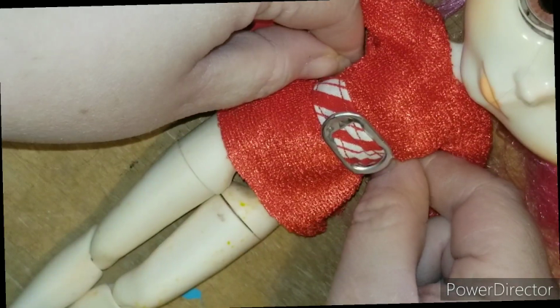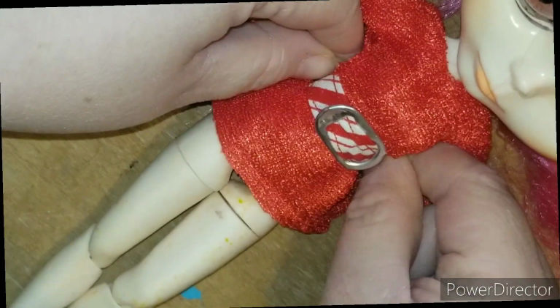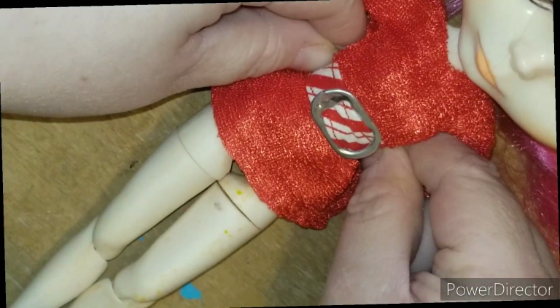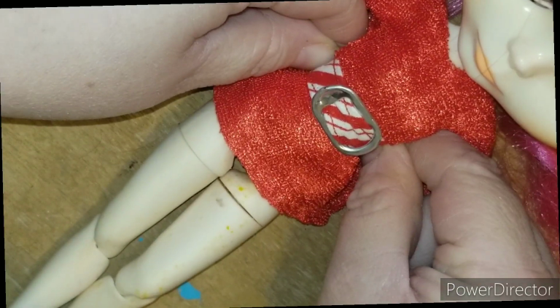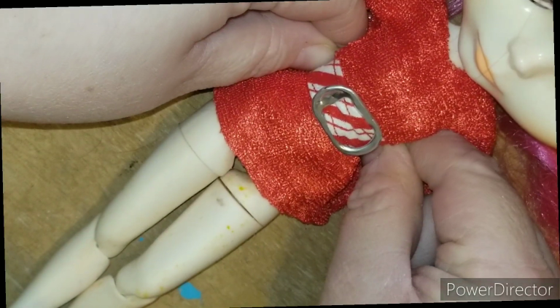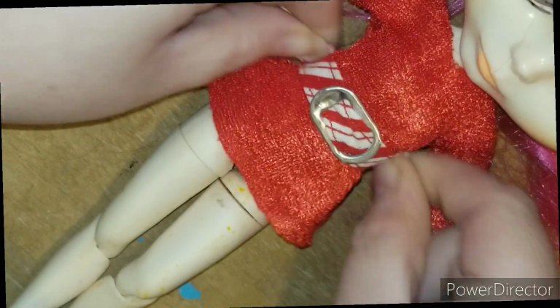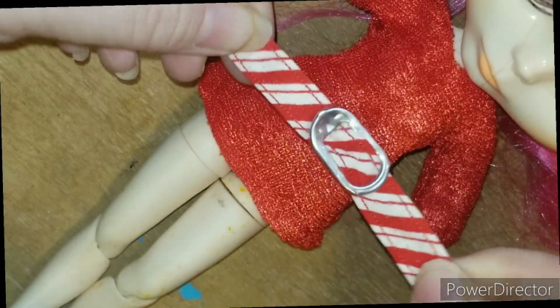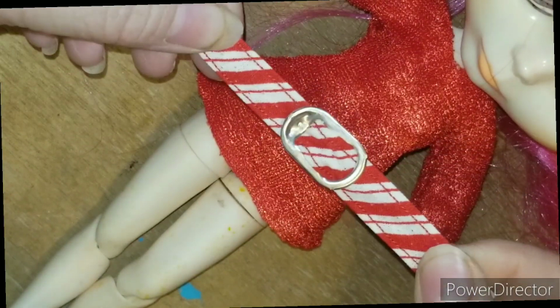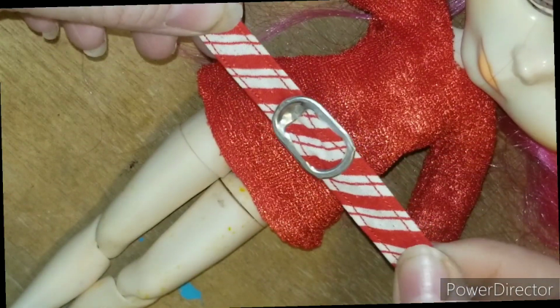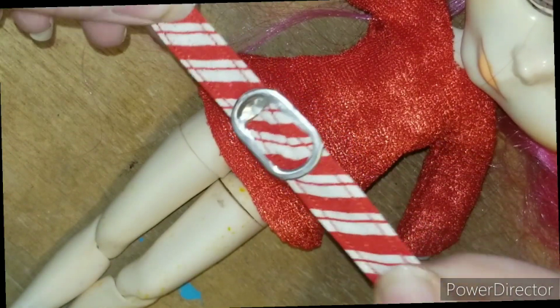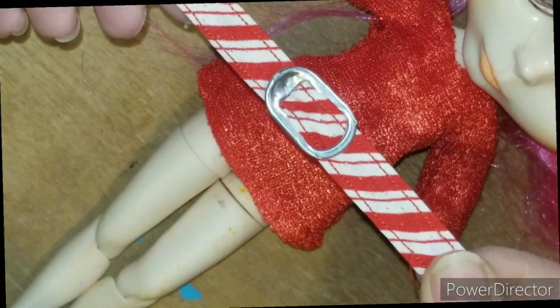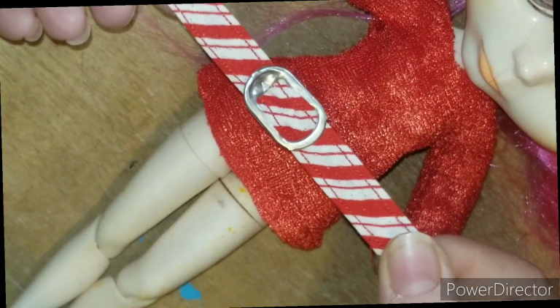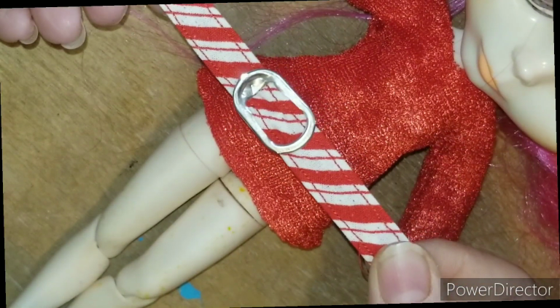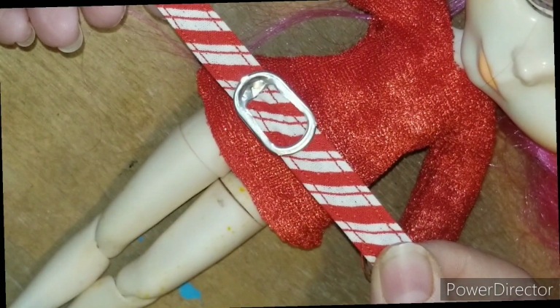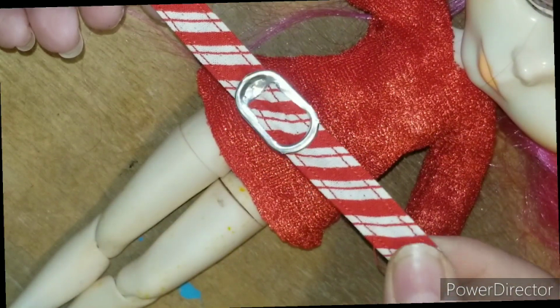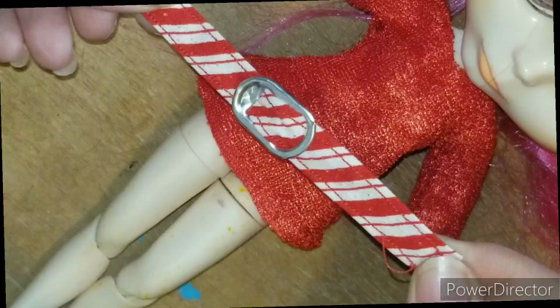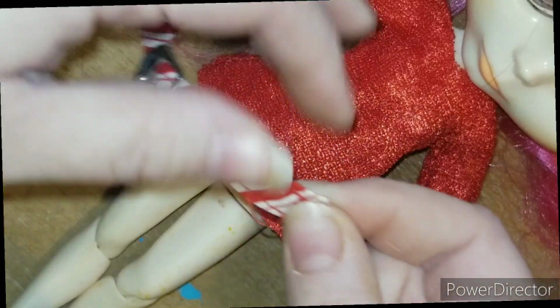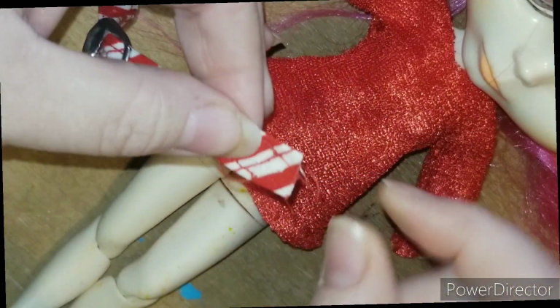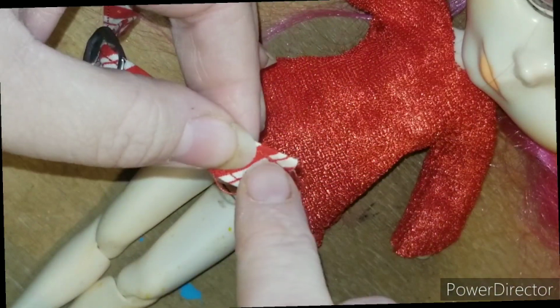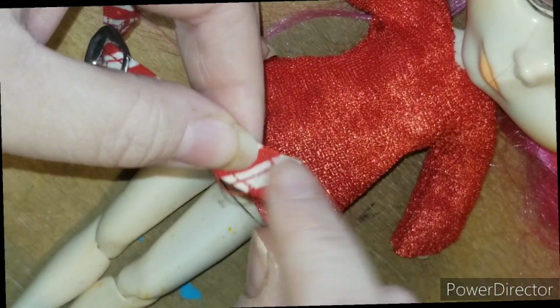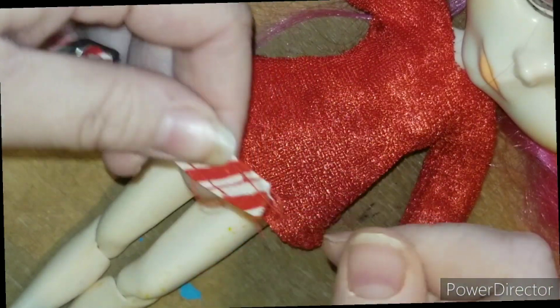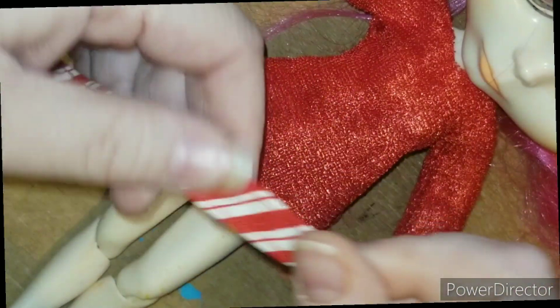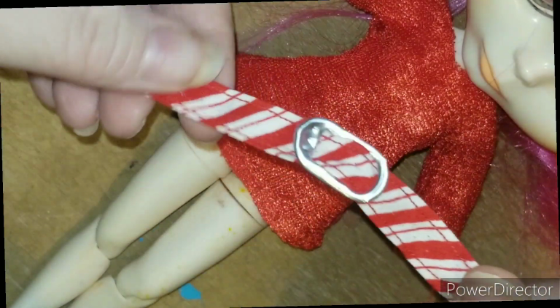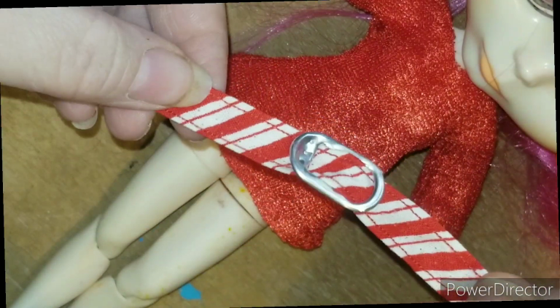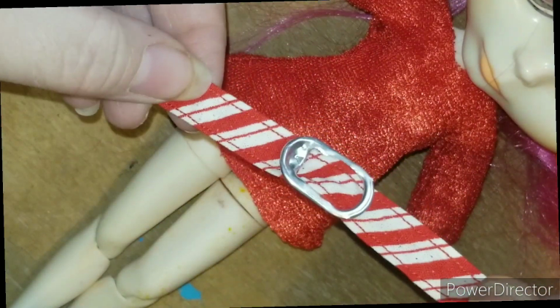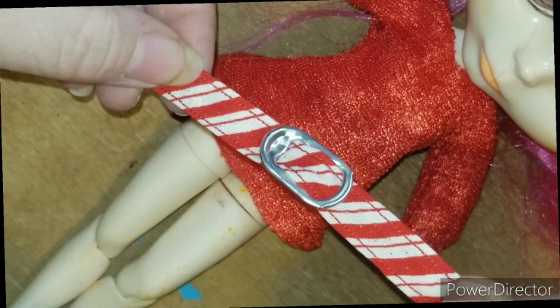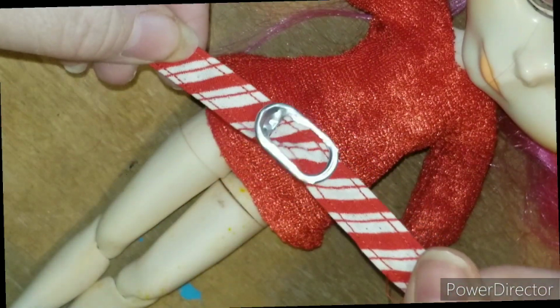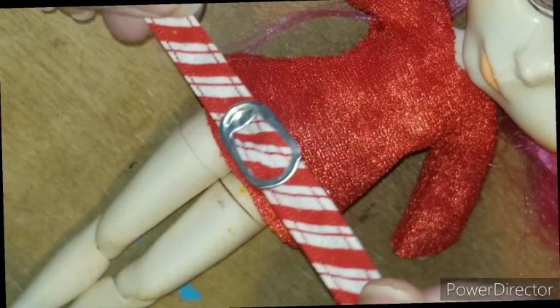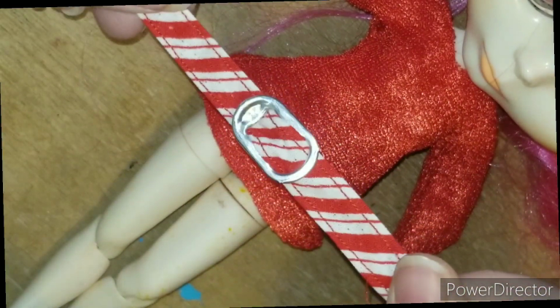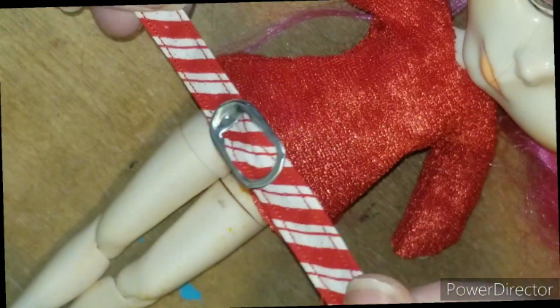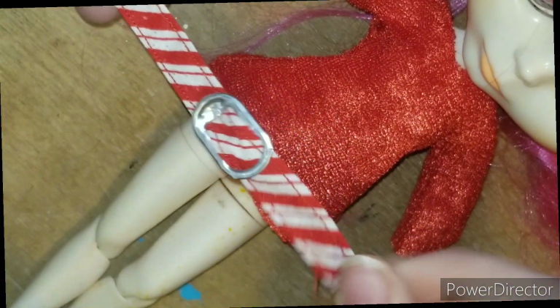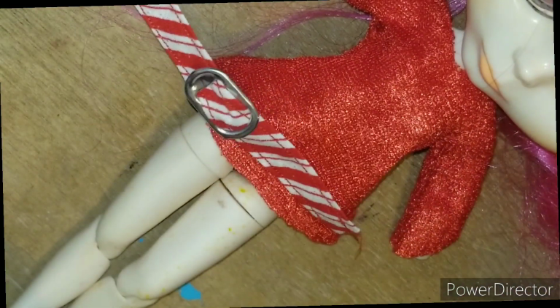So when you figure it out, then you go ahead and cut it. I'm gonna add snaps to mine right here, and then I'll cut it over here. So I'm gonna go ahead and do that.